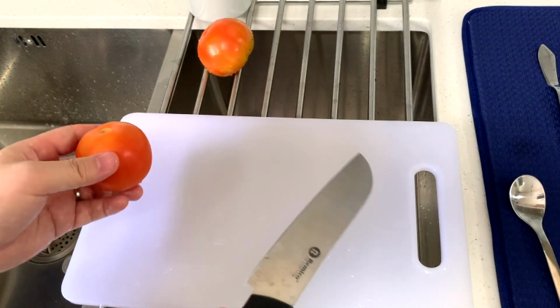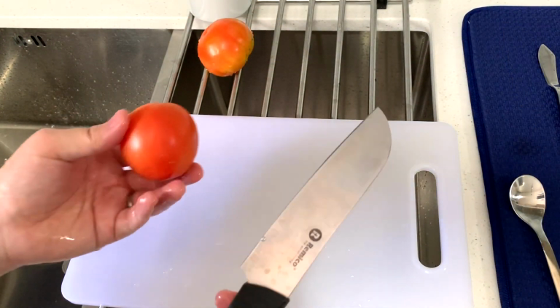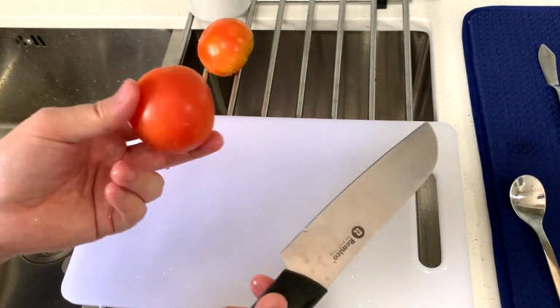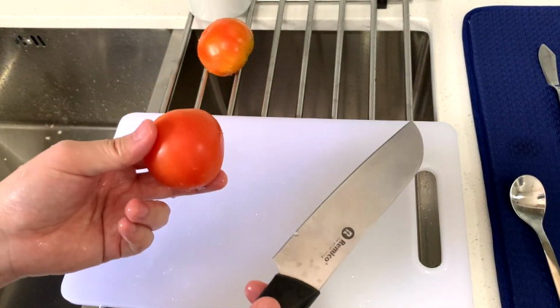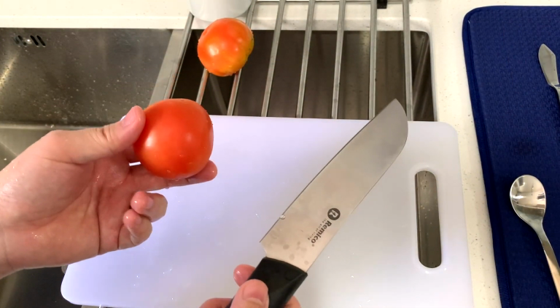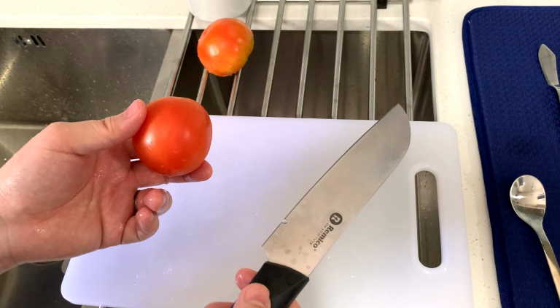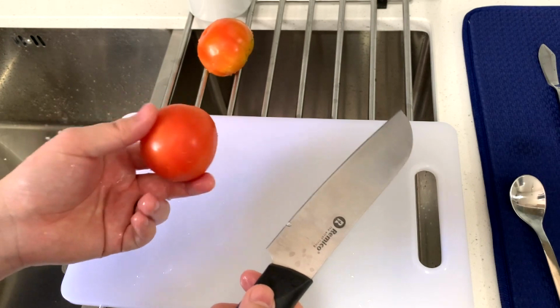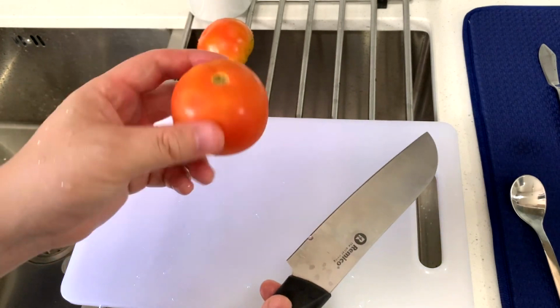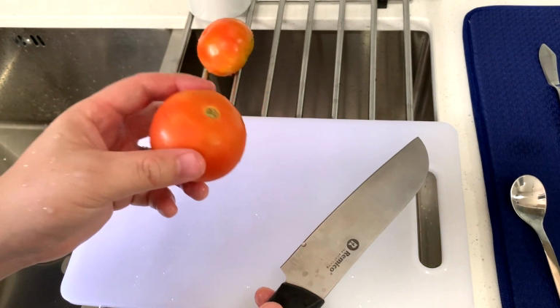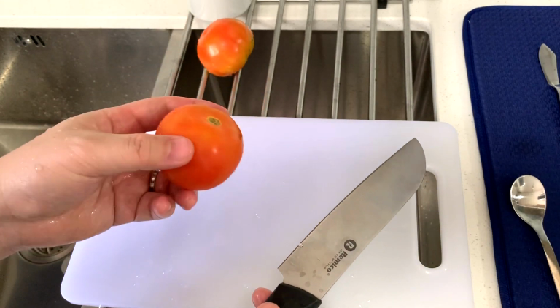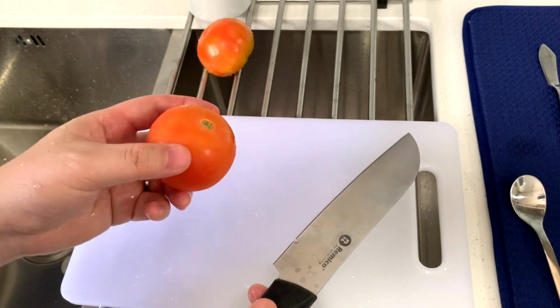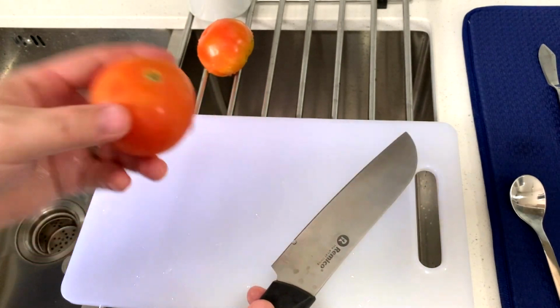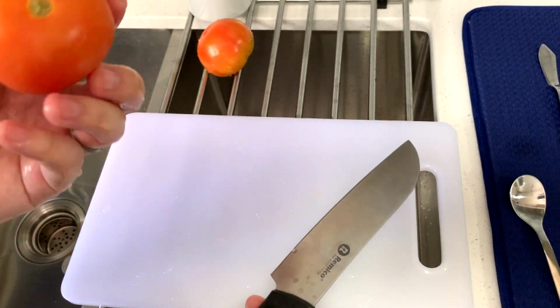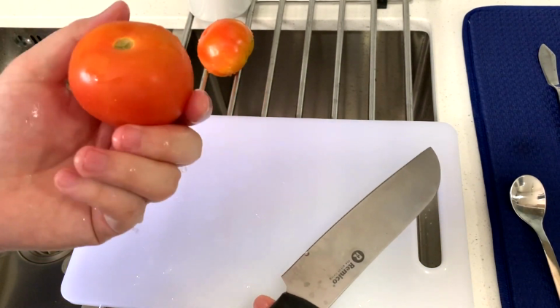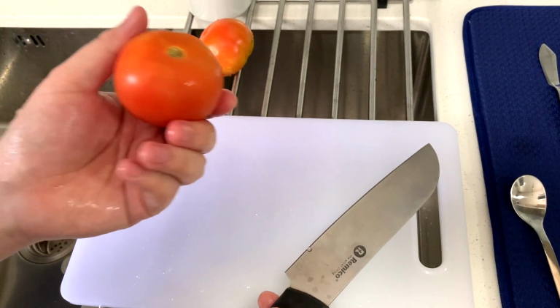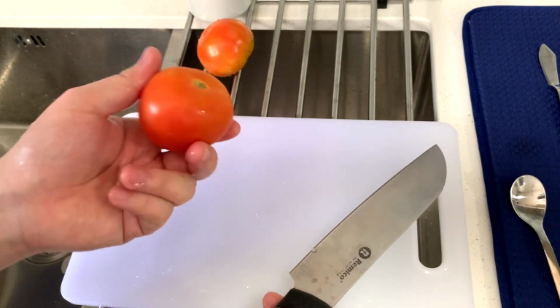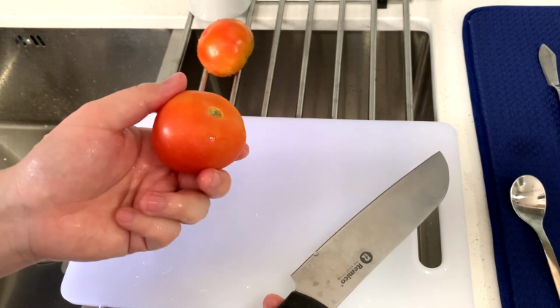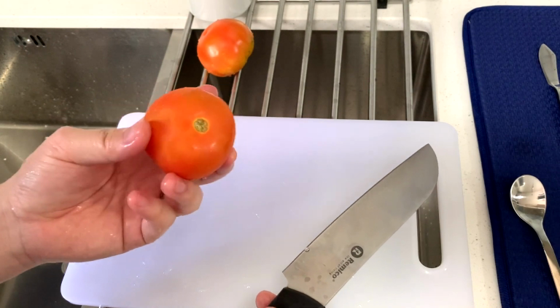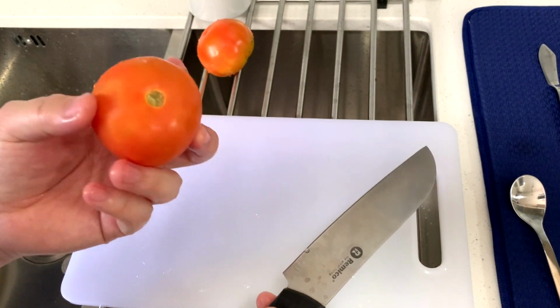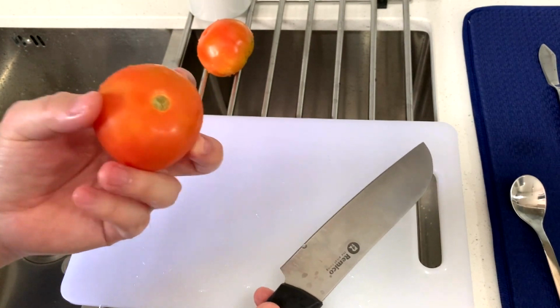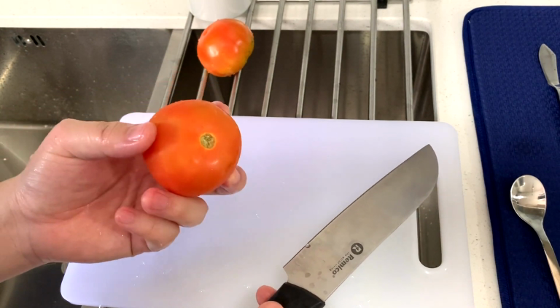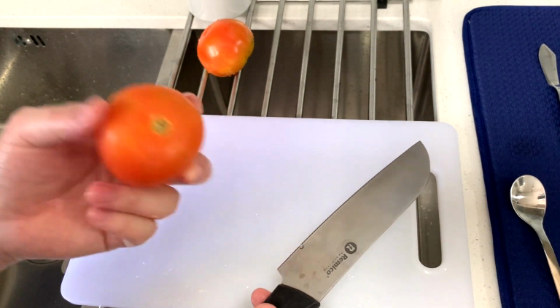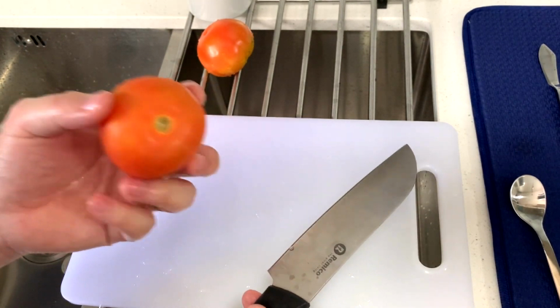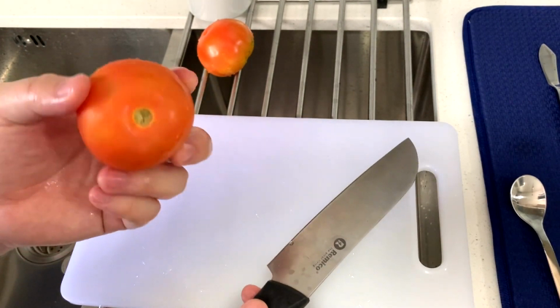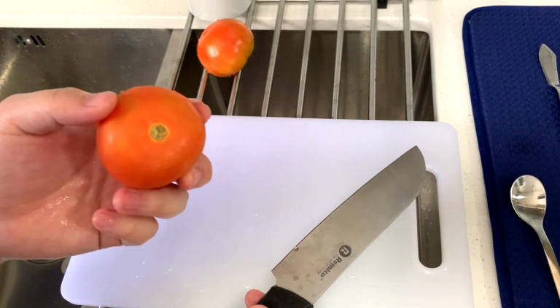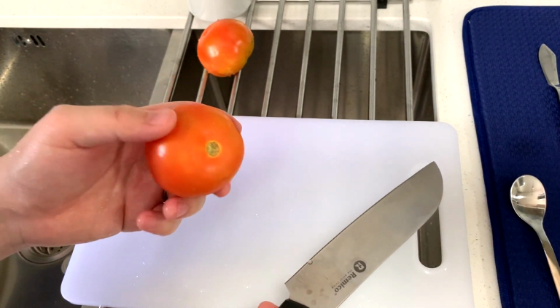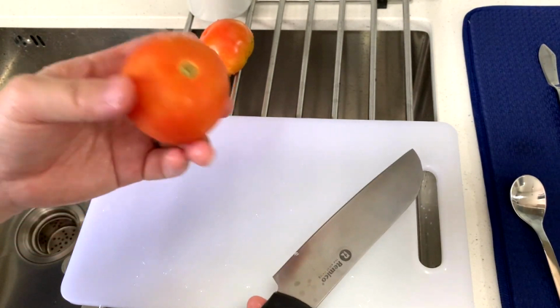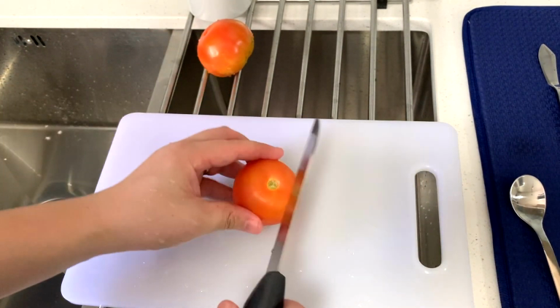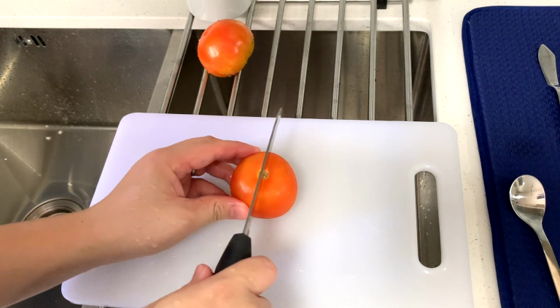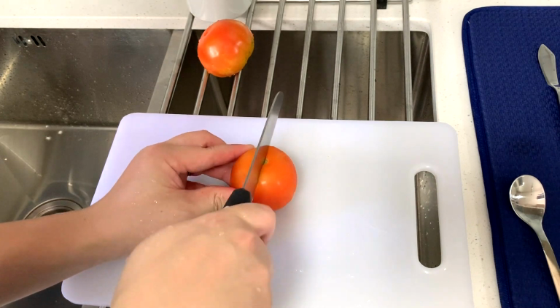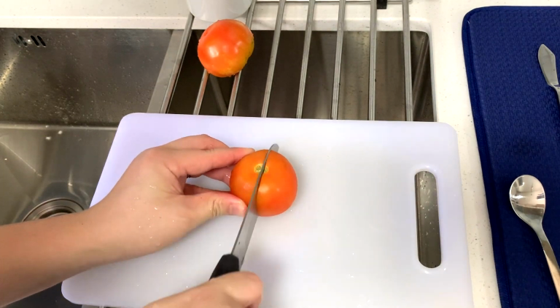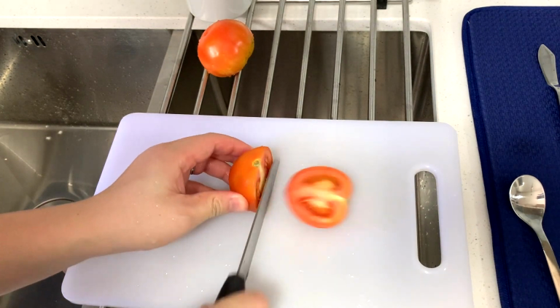Now I'm going to cut some vegetables to add to the rice. Tomatoes are a really great addition because when you cook a tomato, it releases a rich umami flavor, so that will really make your rice extremely delicious.